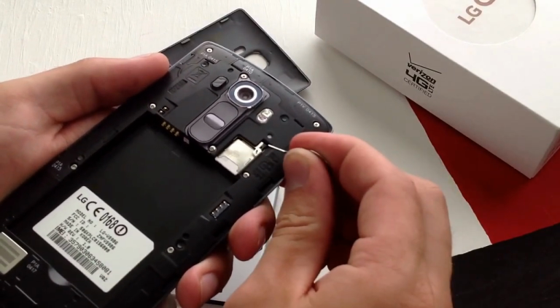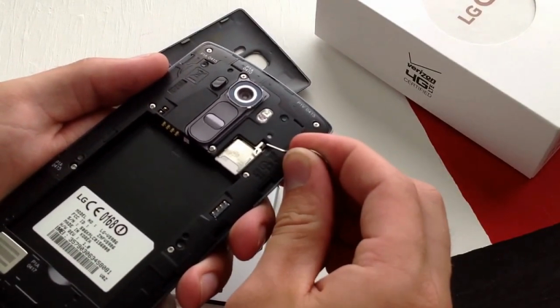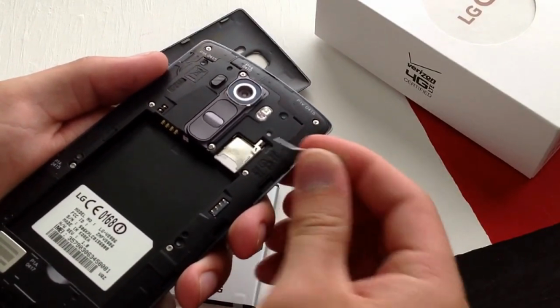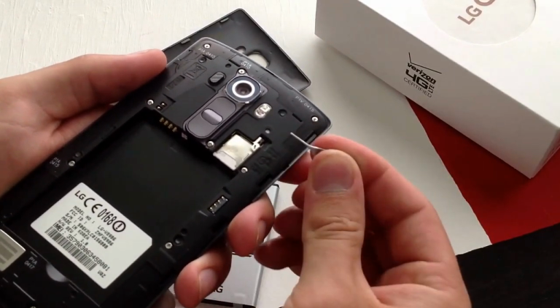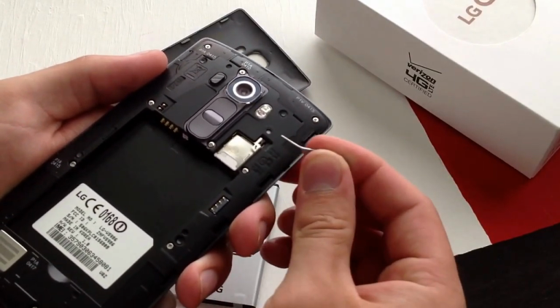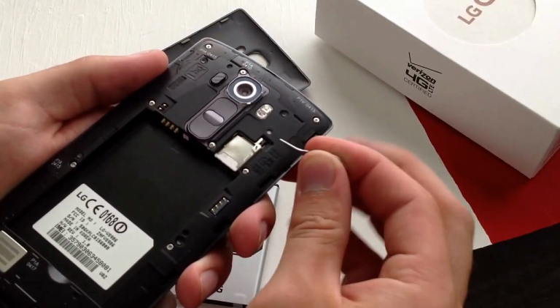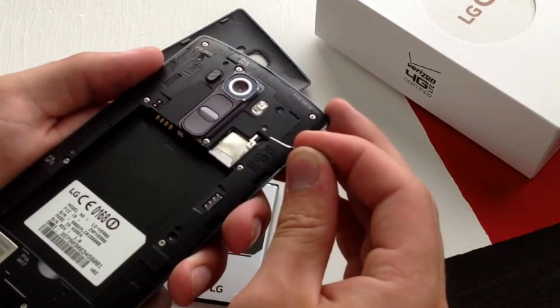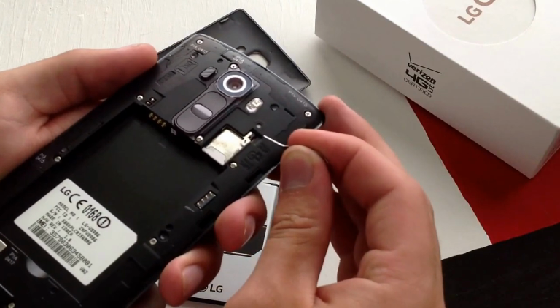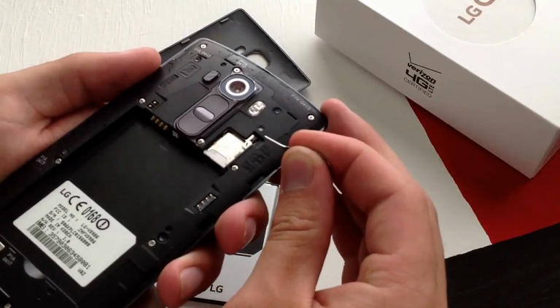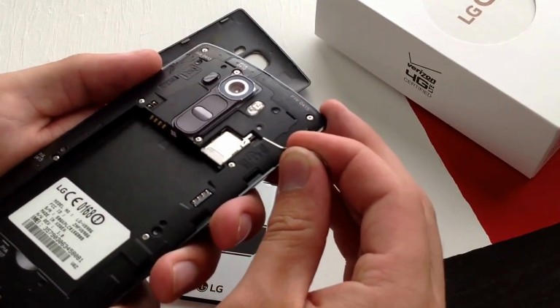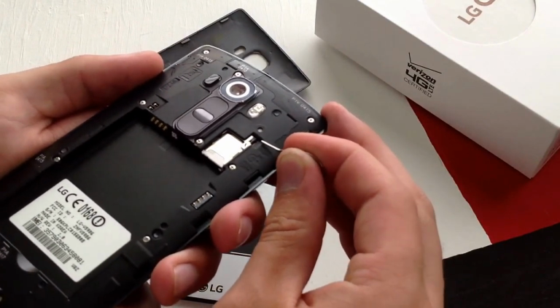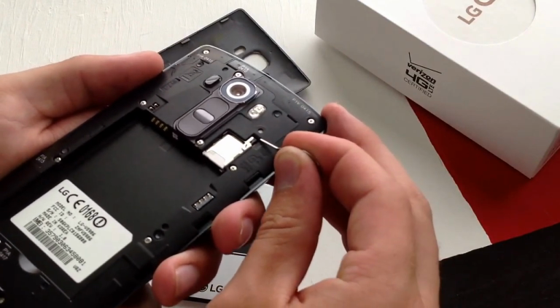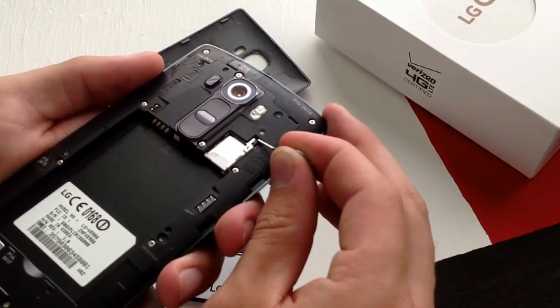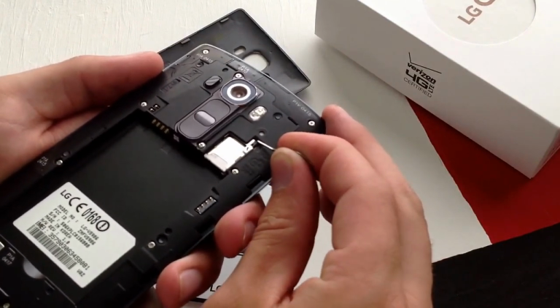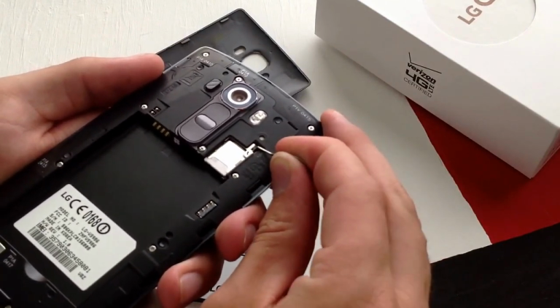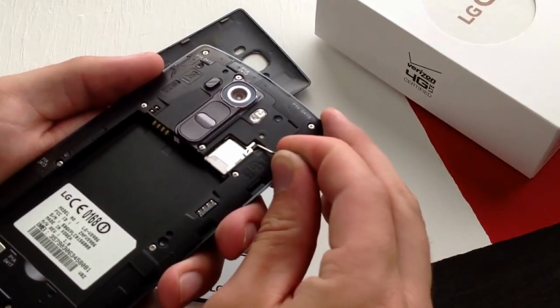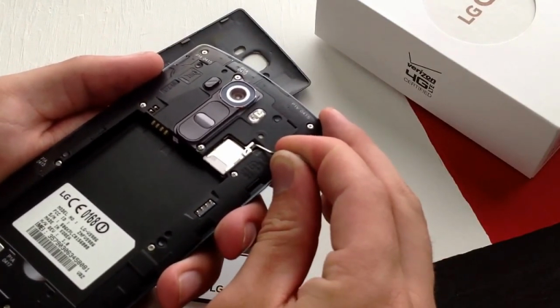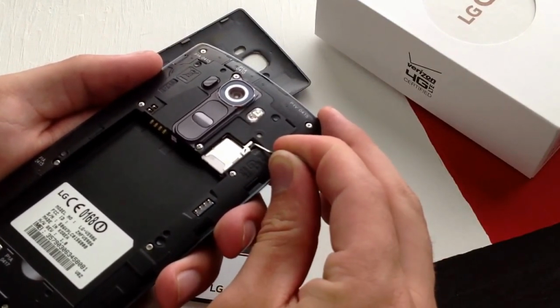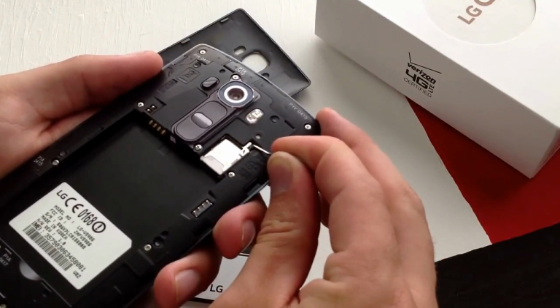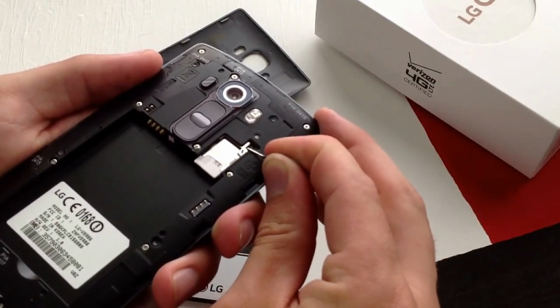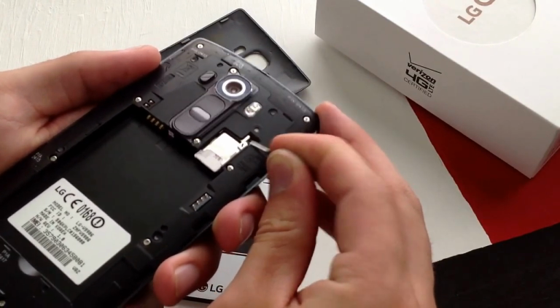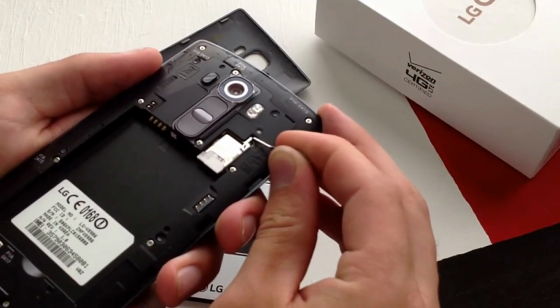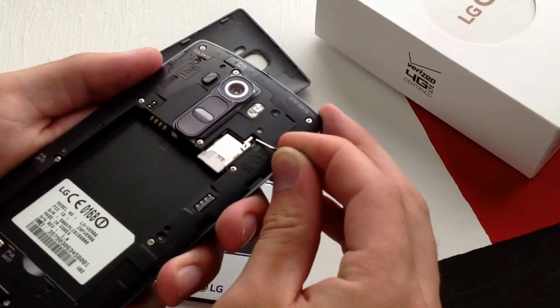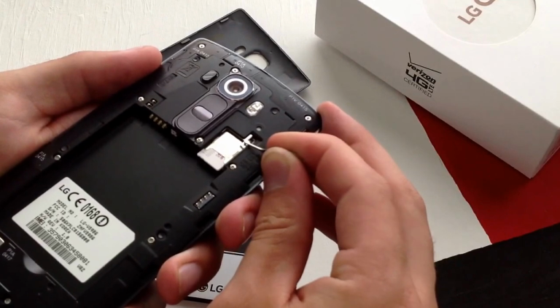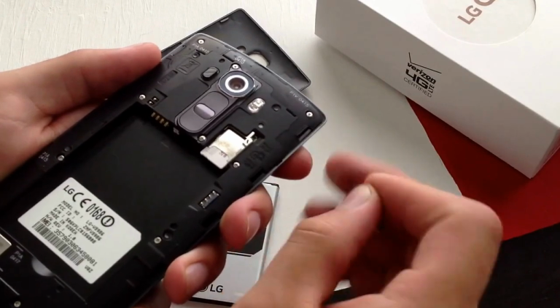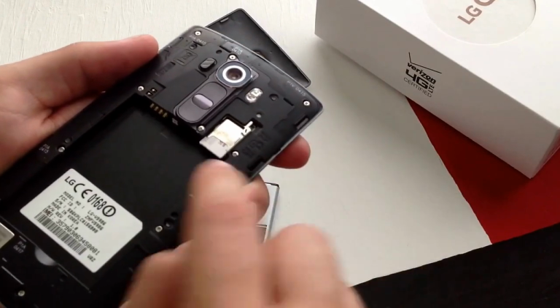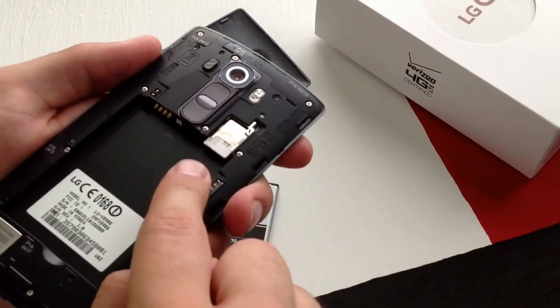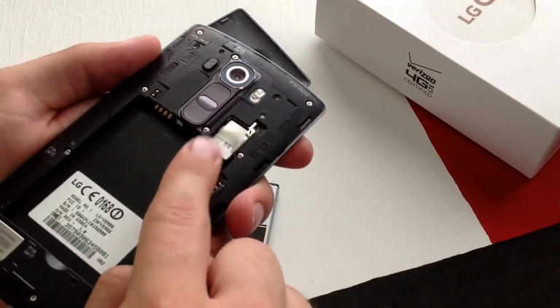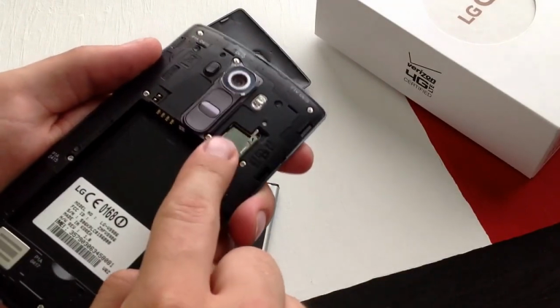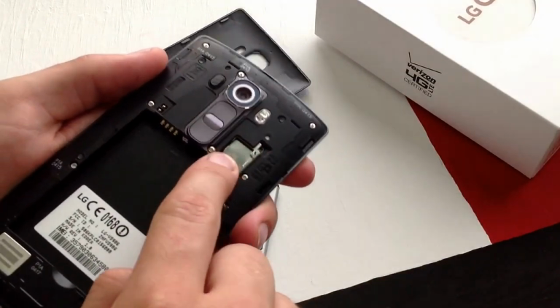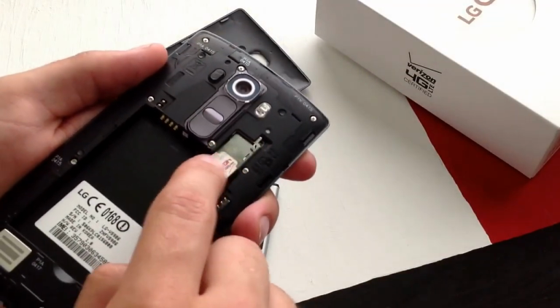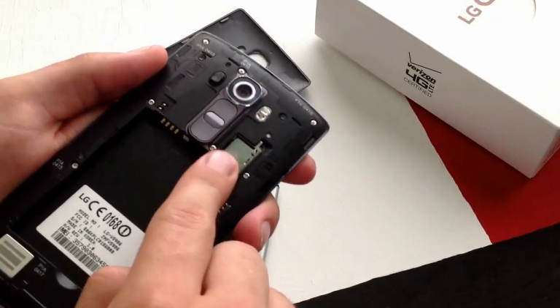I'm just using this pin here so you guys are able to see what I'm doing — you can do this with your fingers as well. What you want to do is push that plastic piece down, and once you've got it, just push it down.